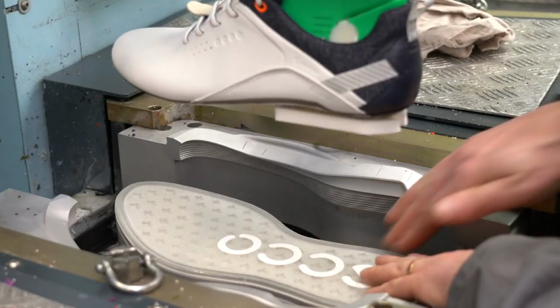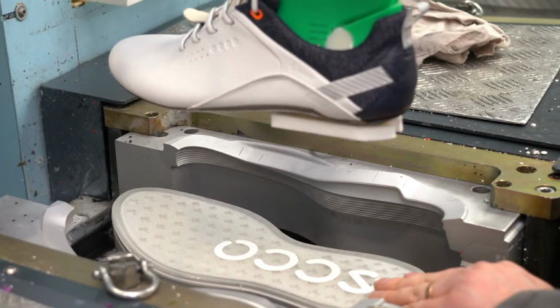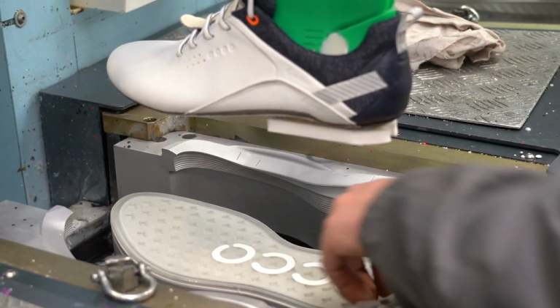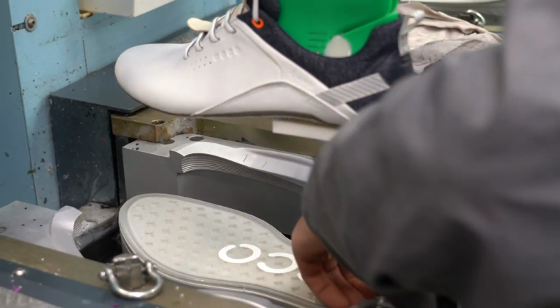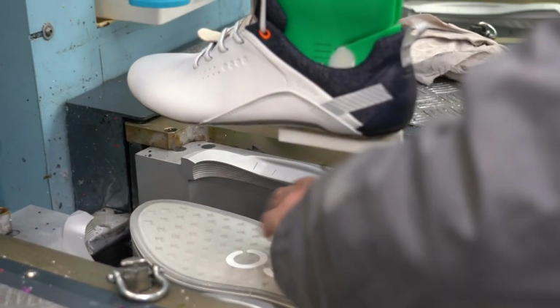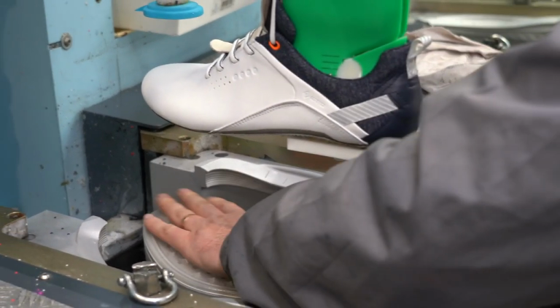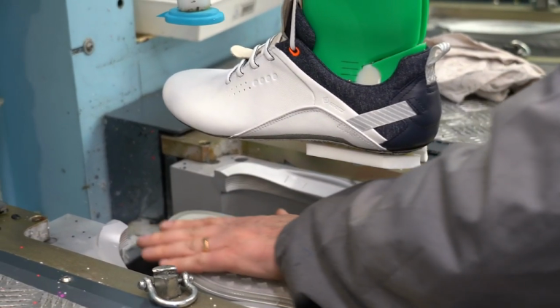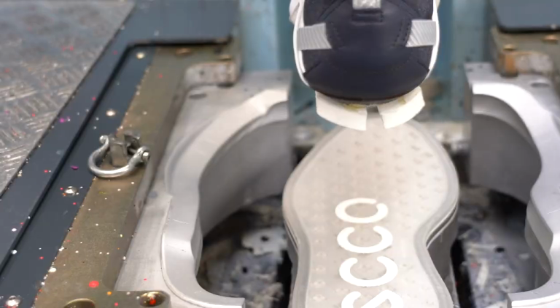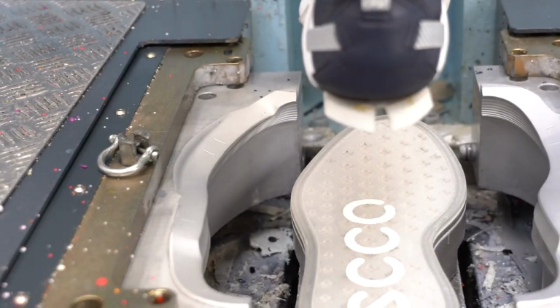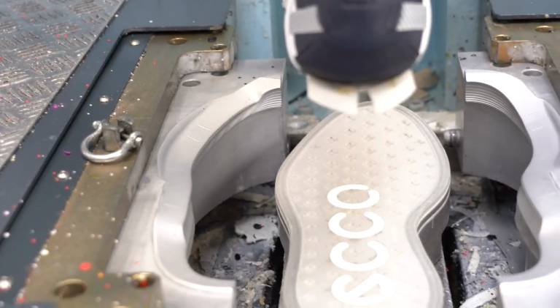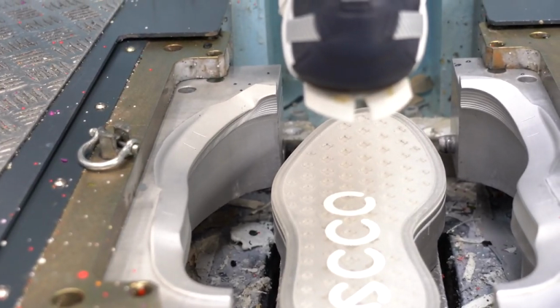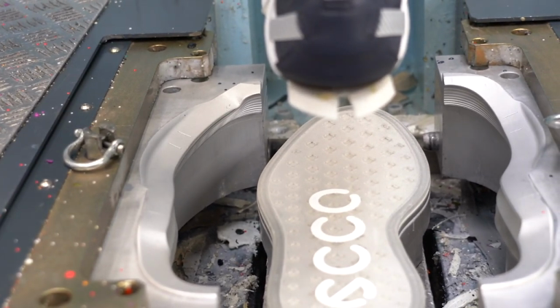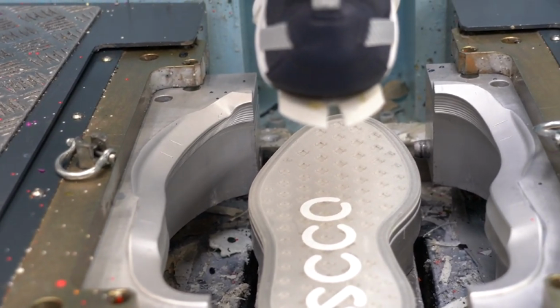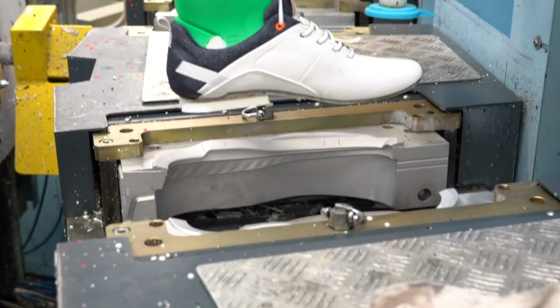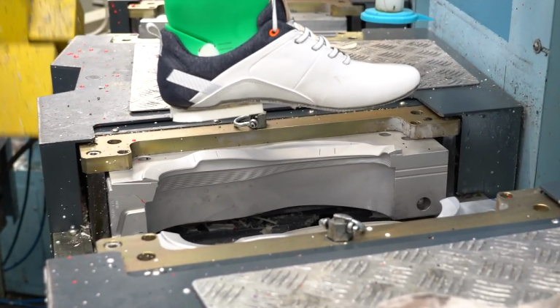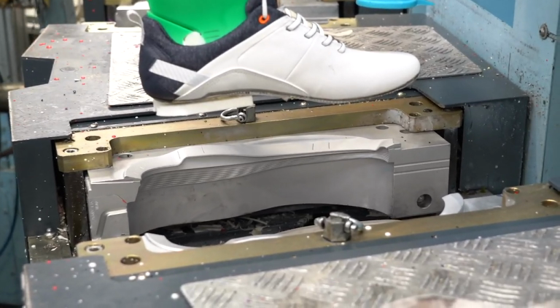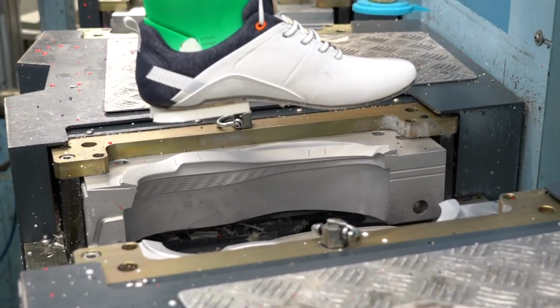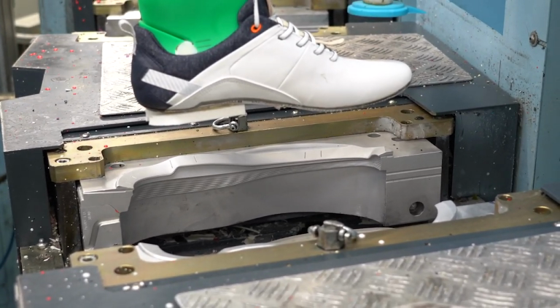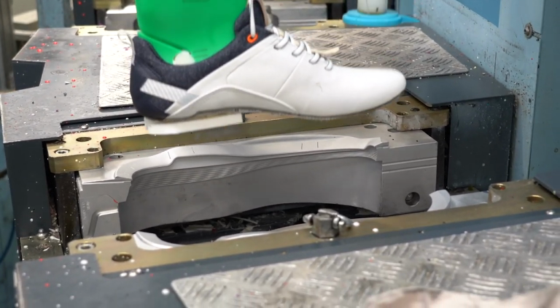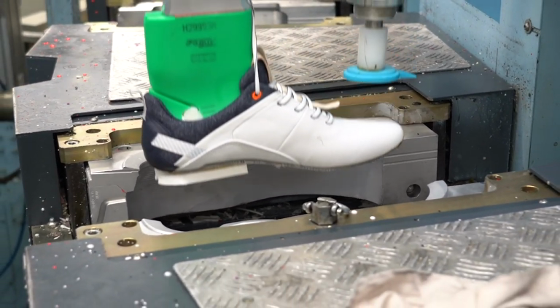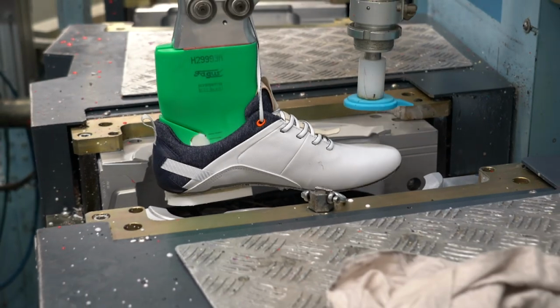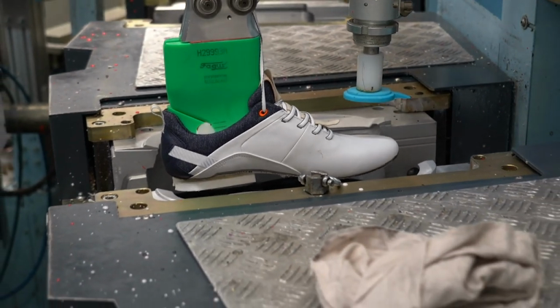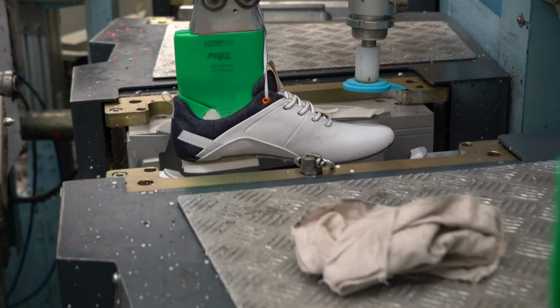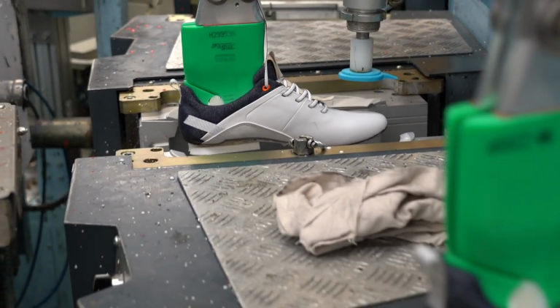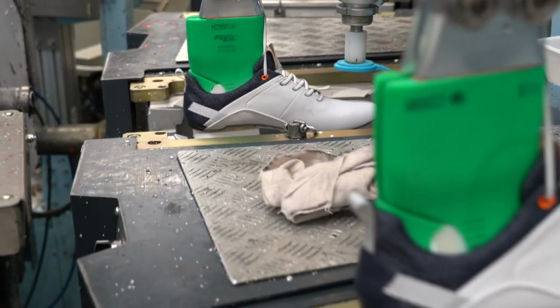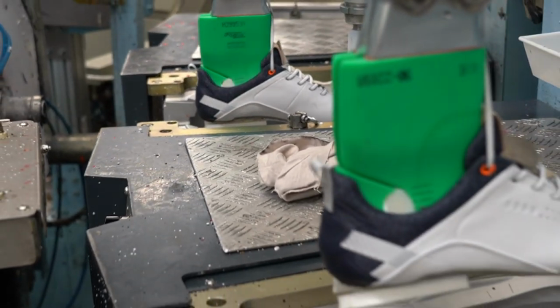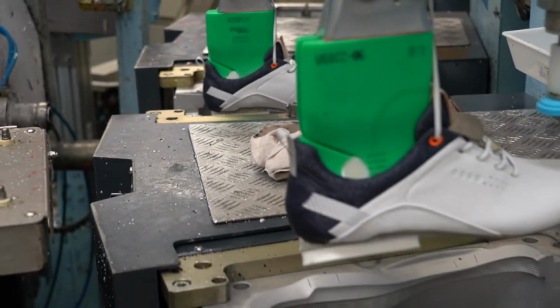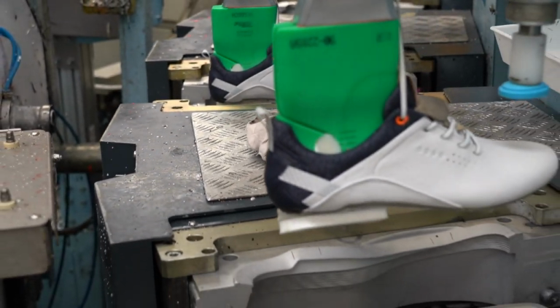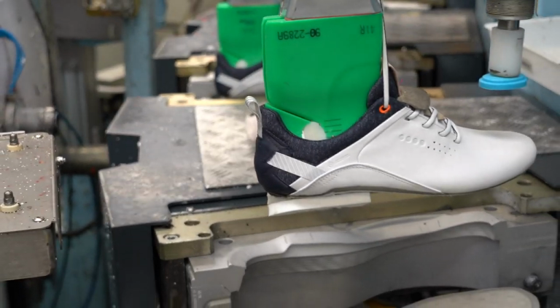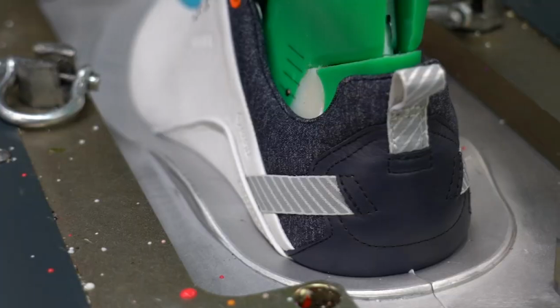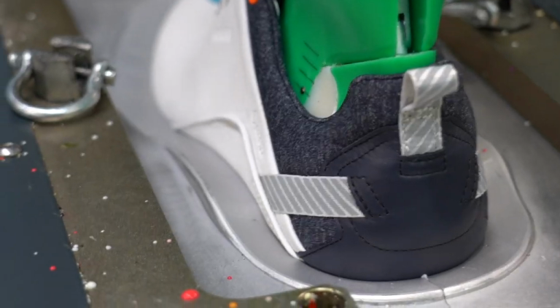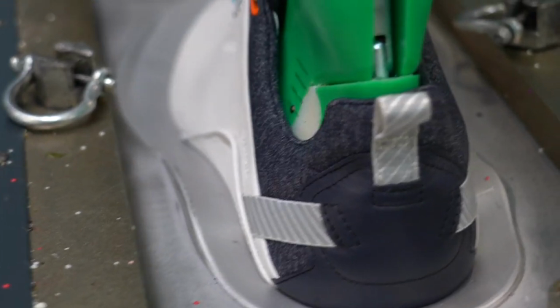The material is then injected into the mold, creating a strong, flexible, and durable bond between the upper and sole, without the compromises common with stitched or glued assemblies.